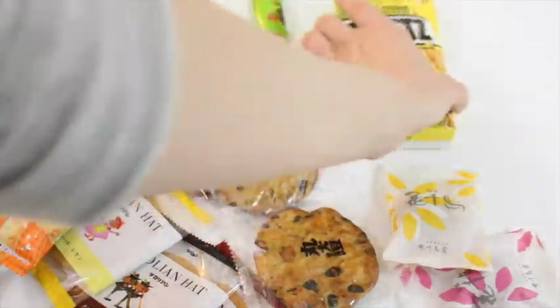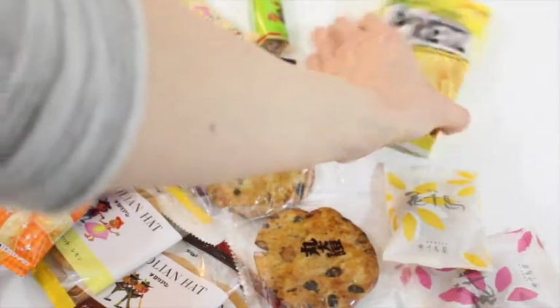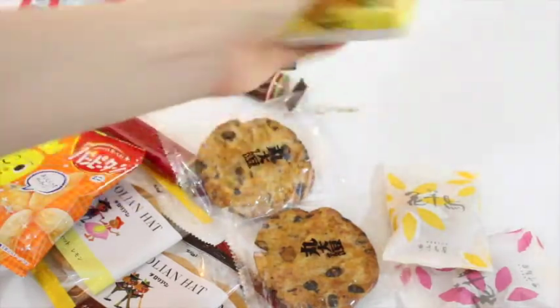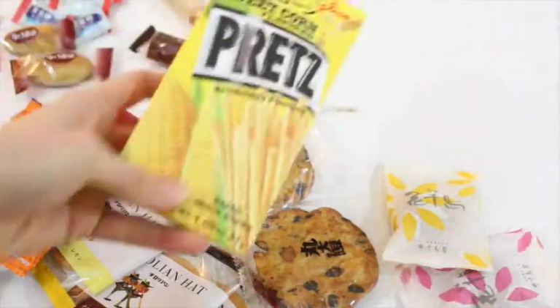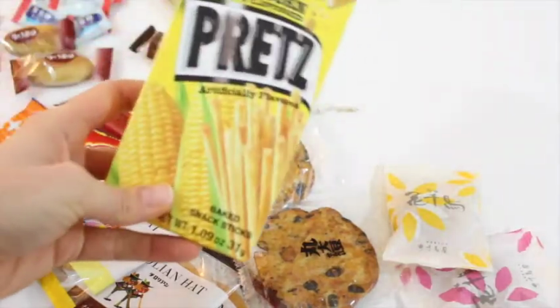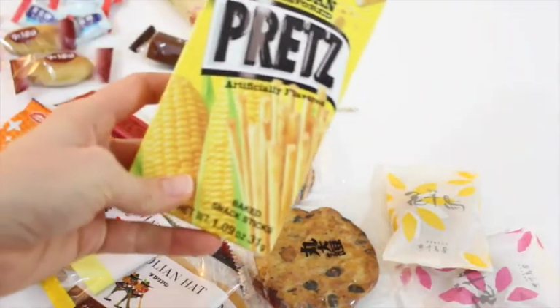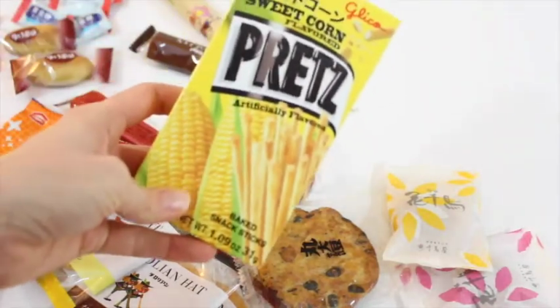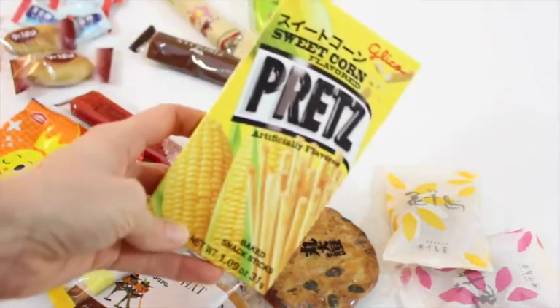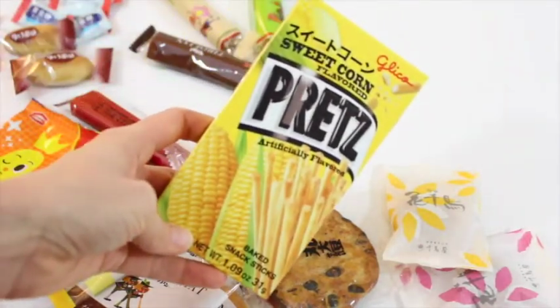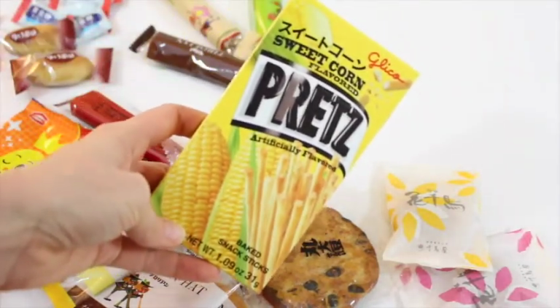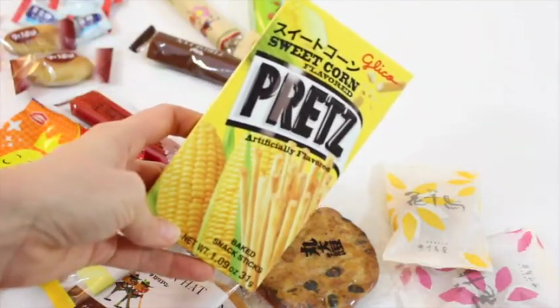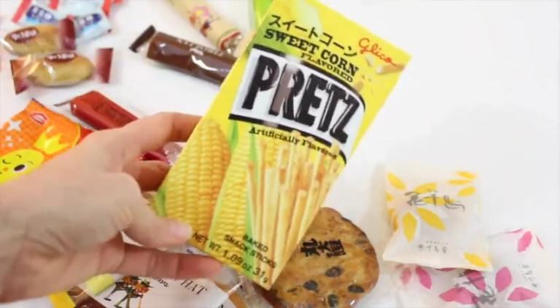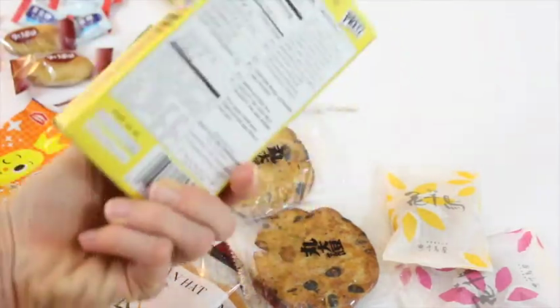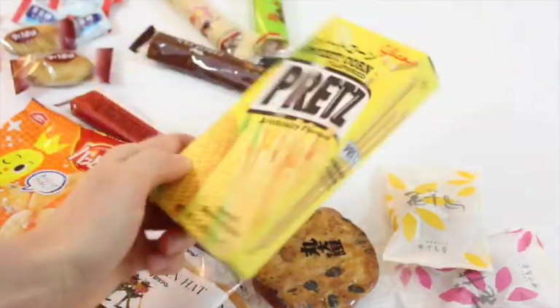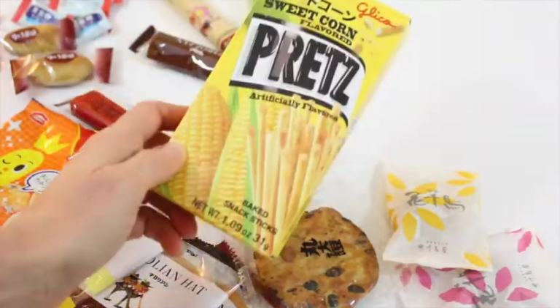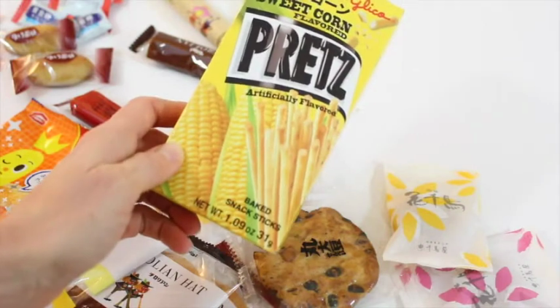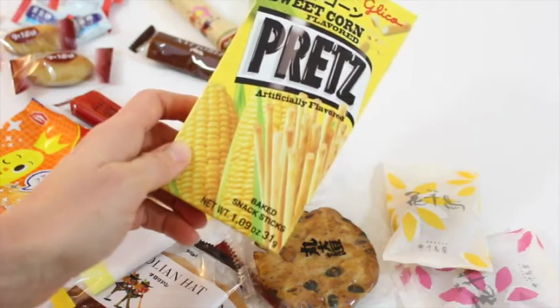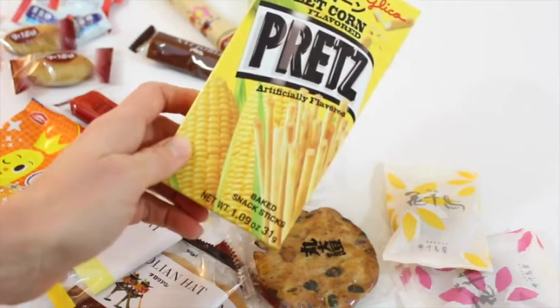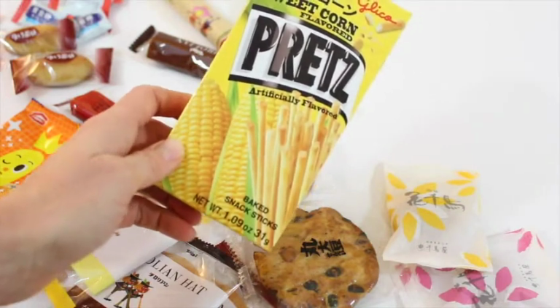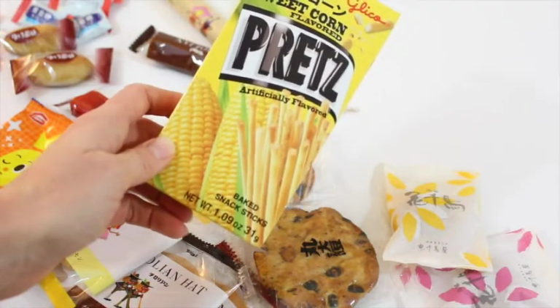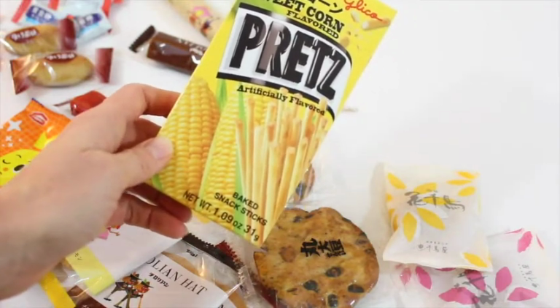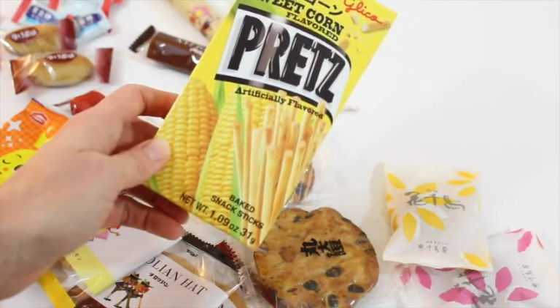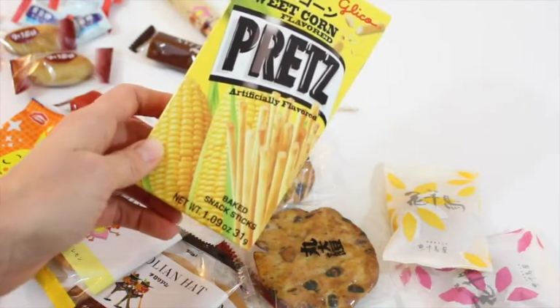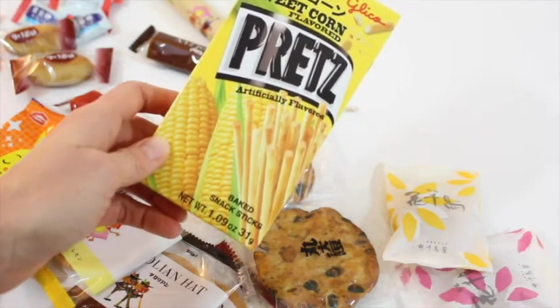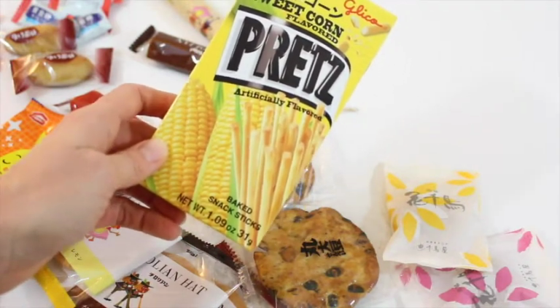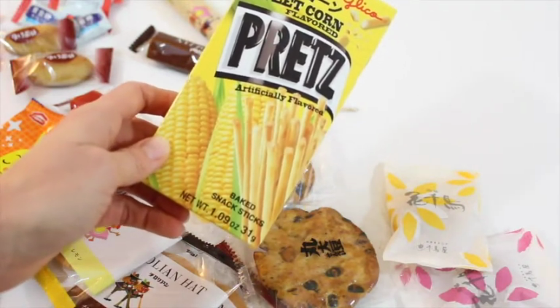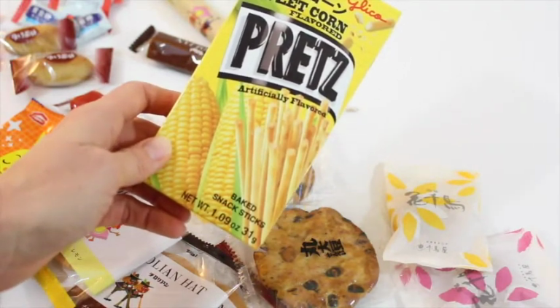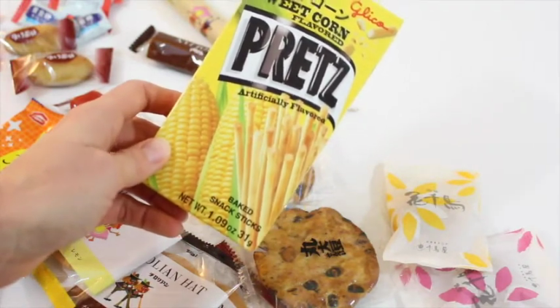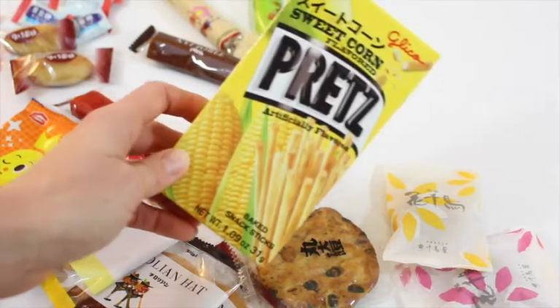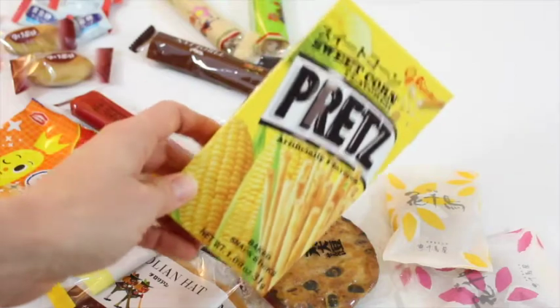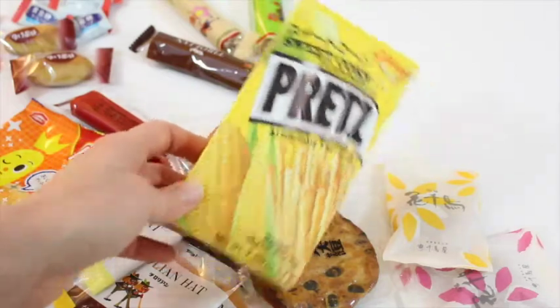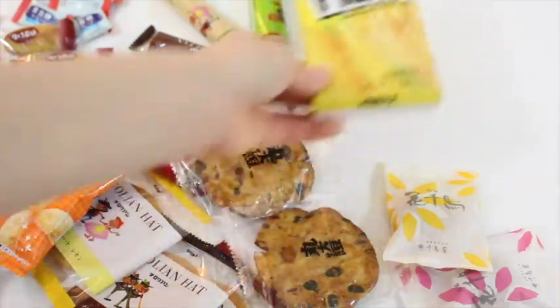This is new for me. This looks like Pocky, but it's not — it's Pretz. Same package, but I wonder if it's by the same people. Probably not. Sweet corn flavored baked snack sticks. Liking that.